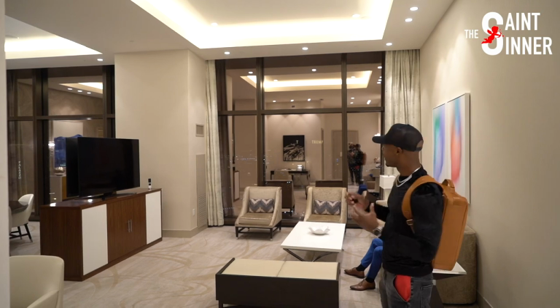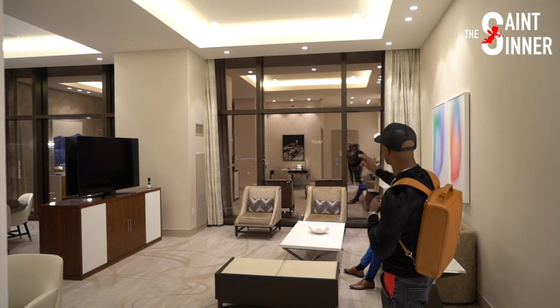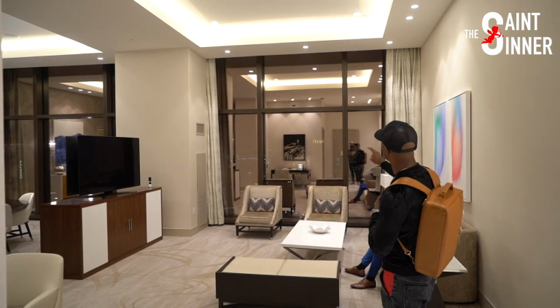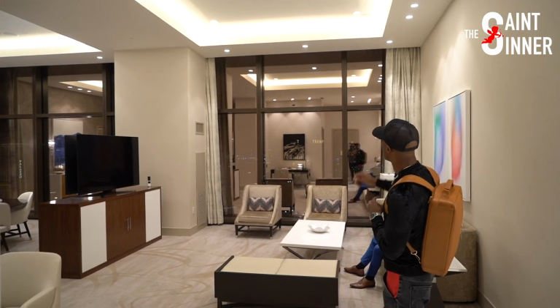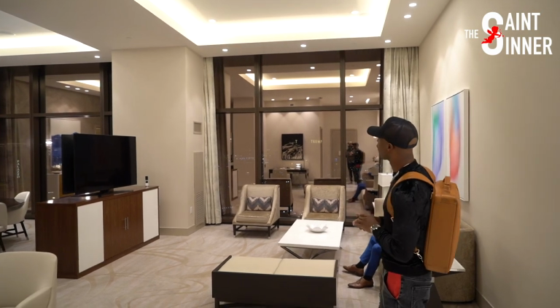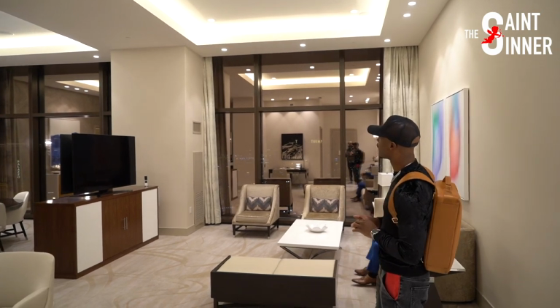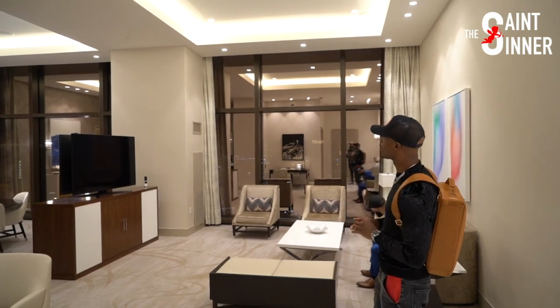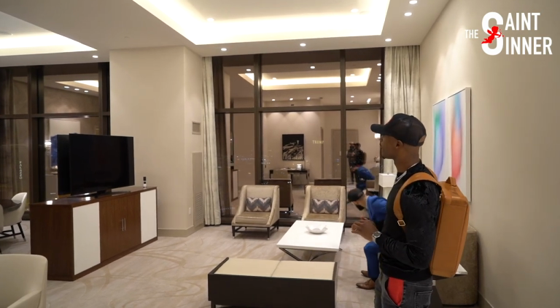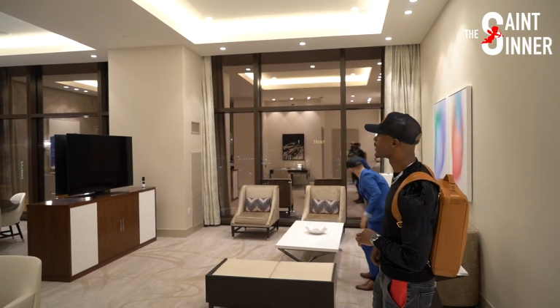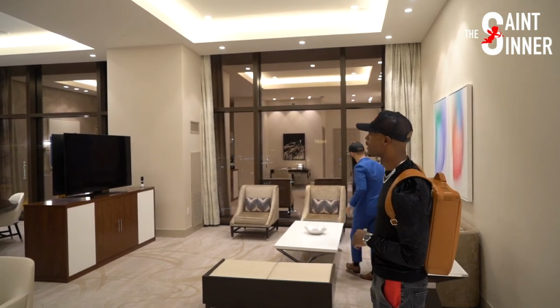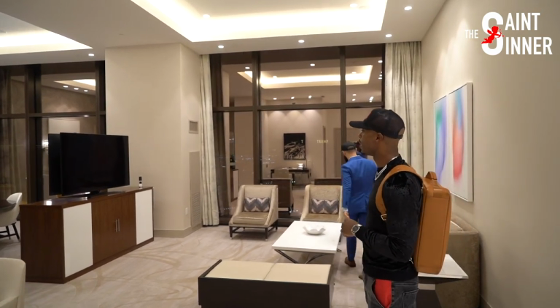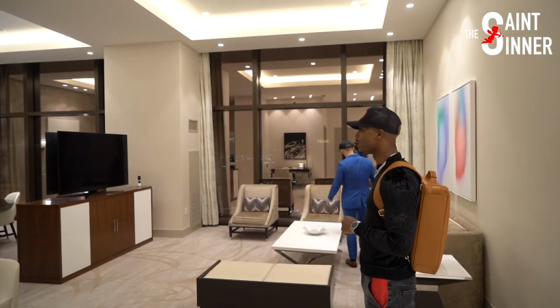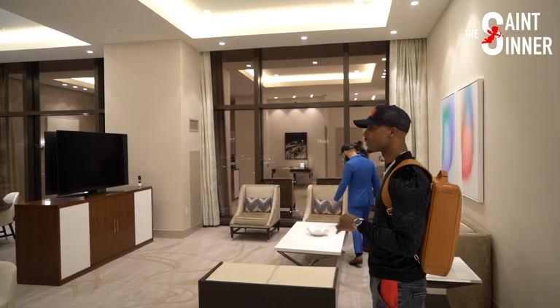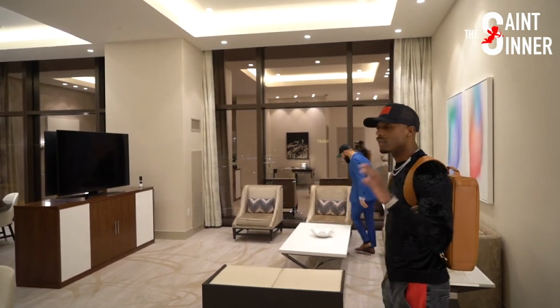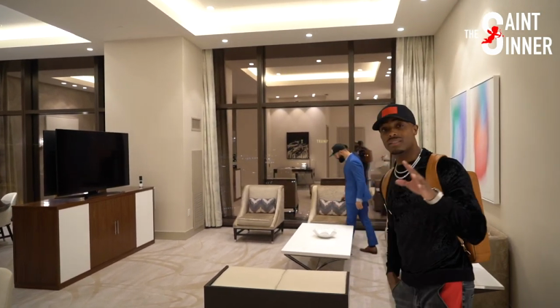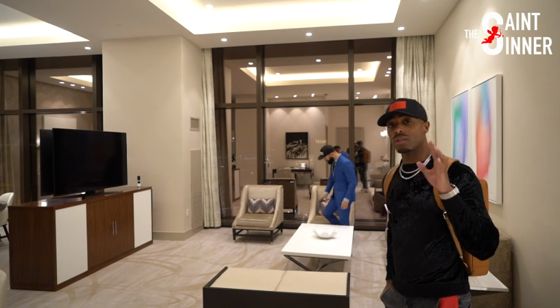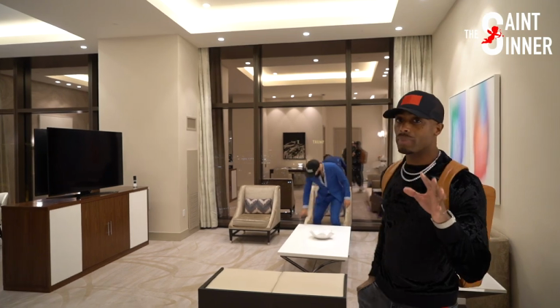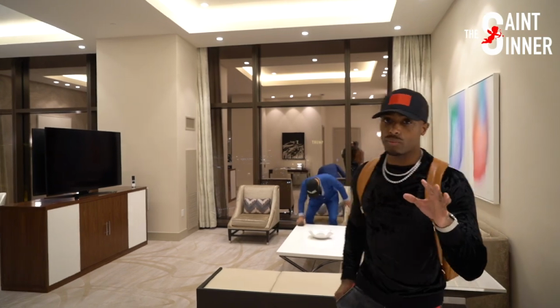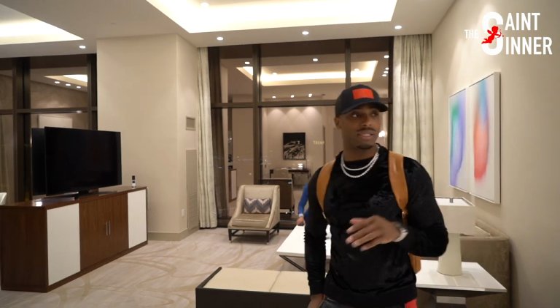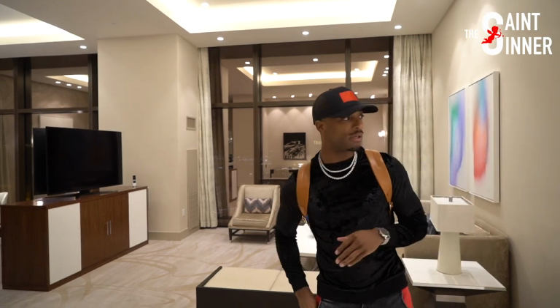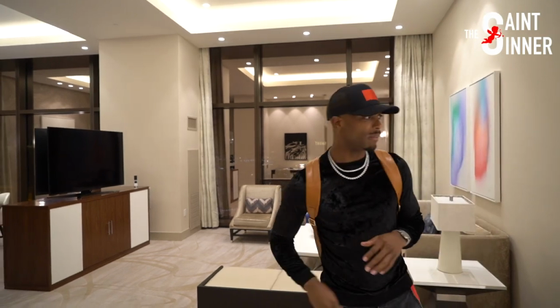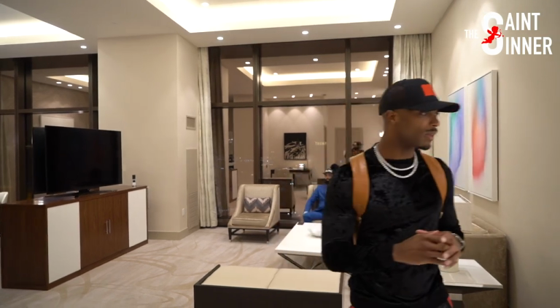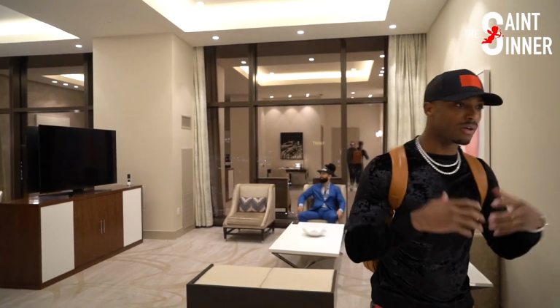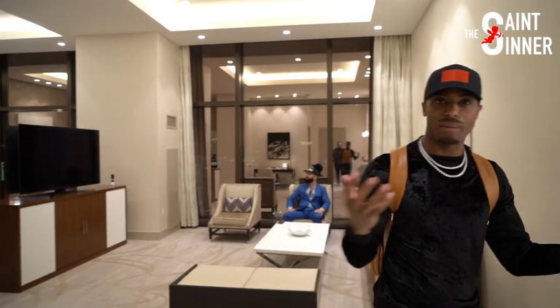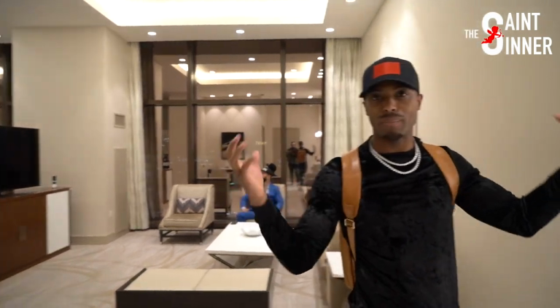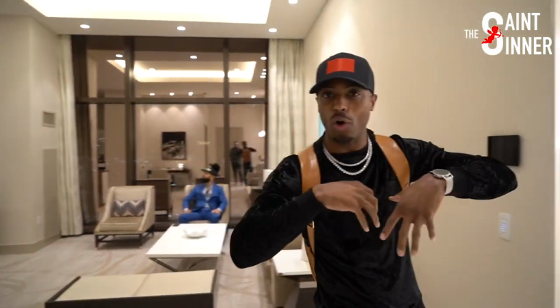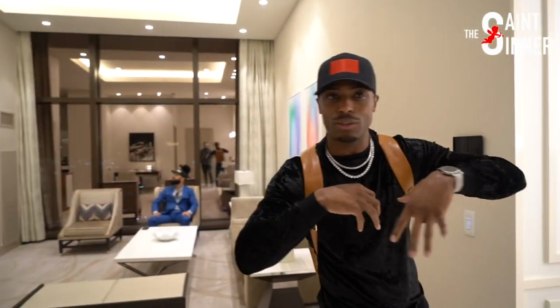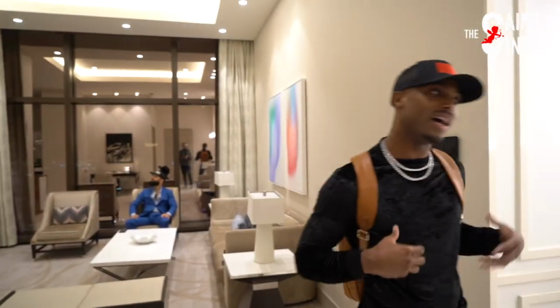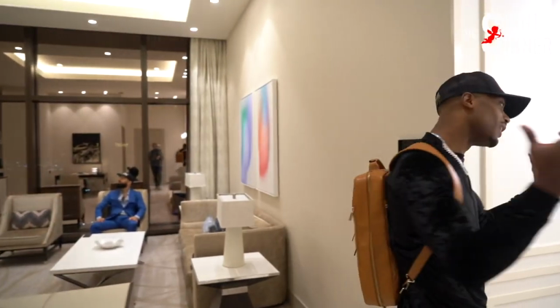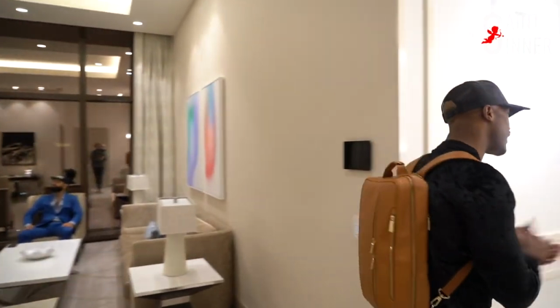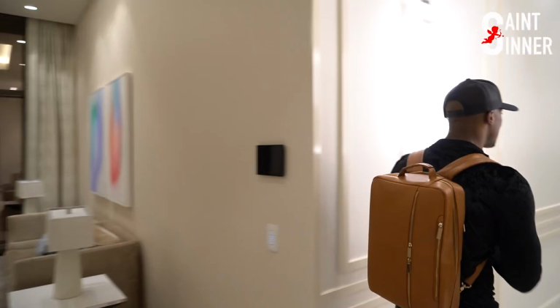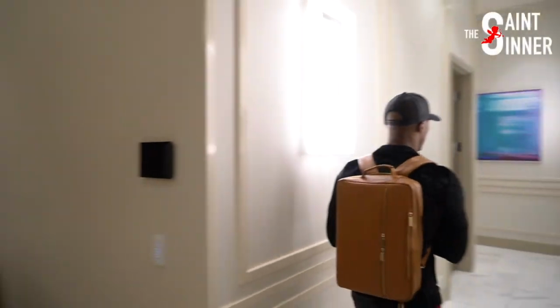And then per usual, we have the electronic drapes and shears. This is actually a three-bedroom suite, an entertainment suite, so when I bring my whole entourage, they get to stay here.